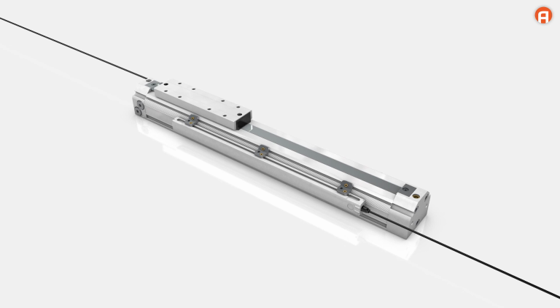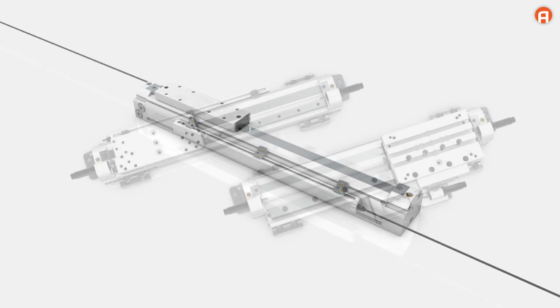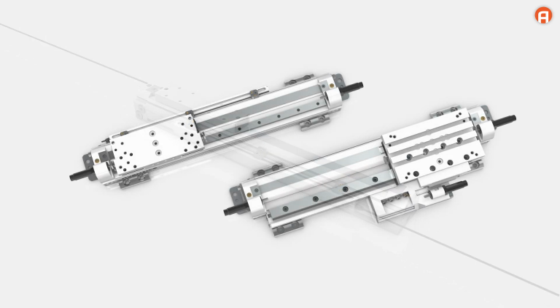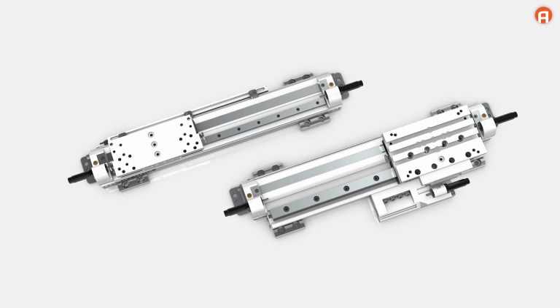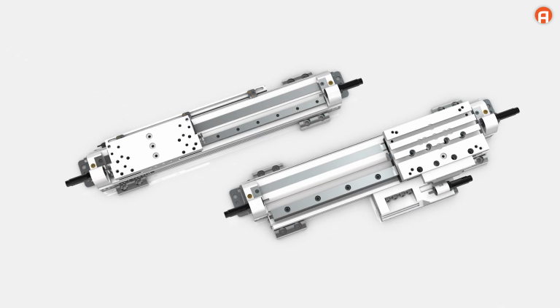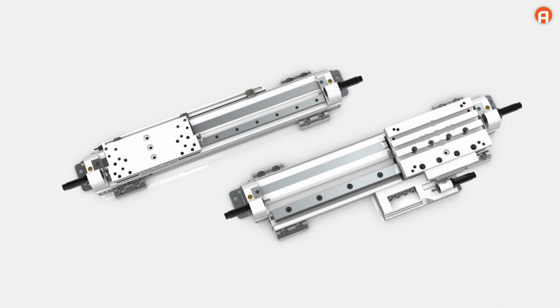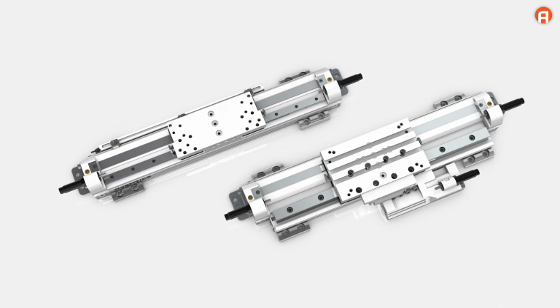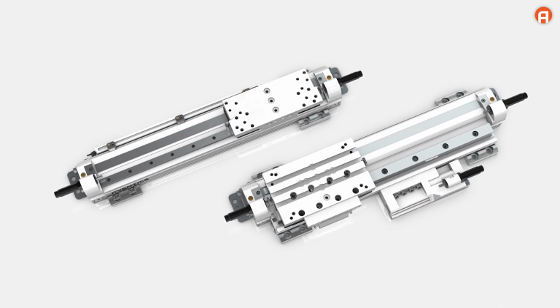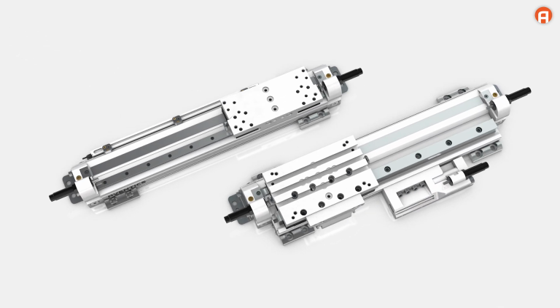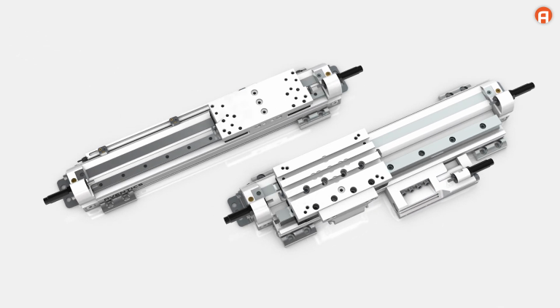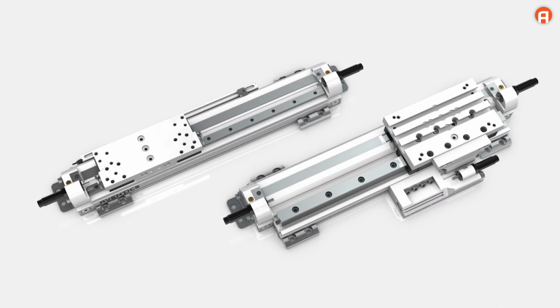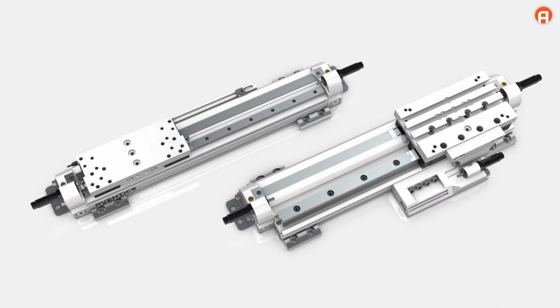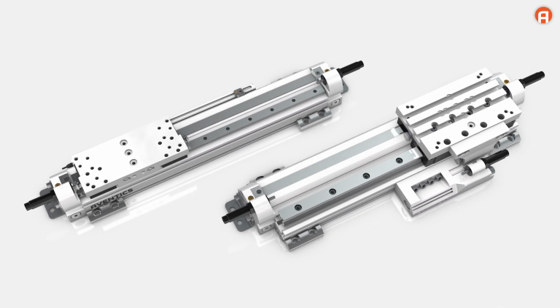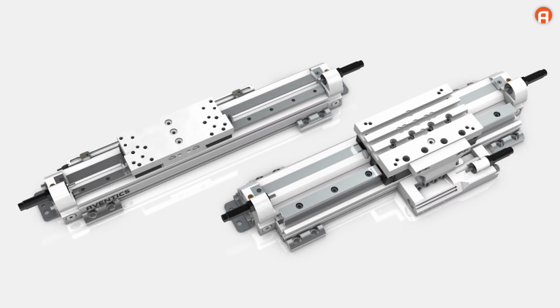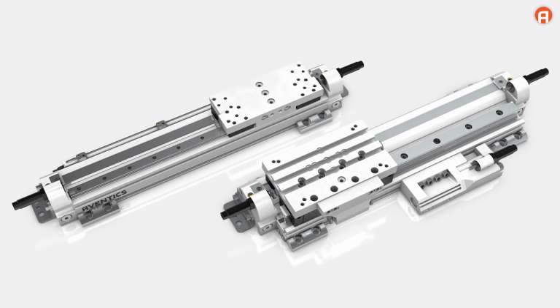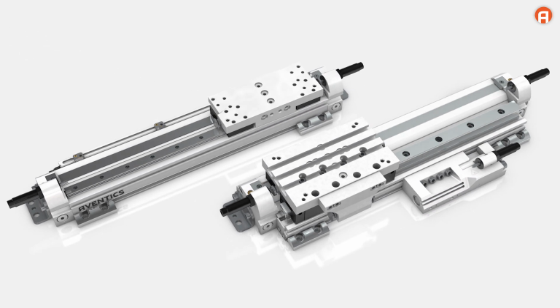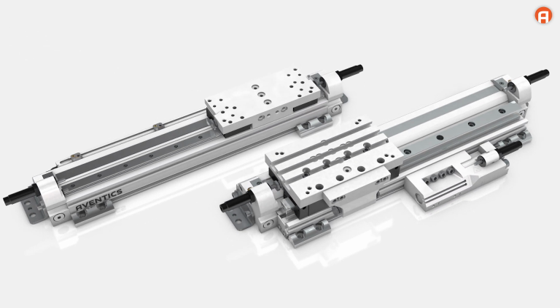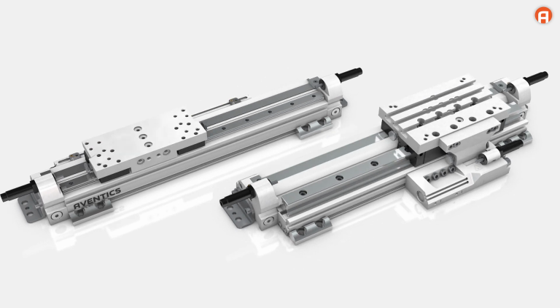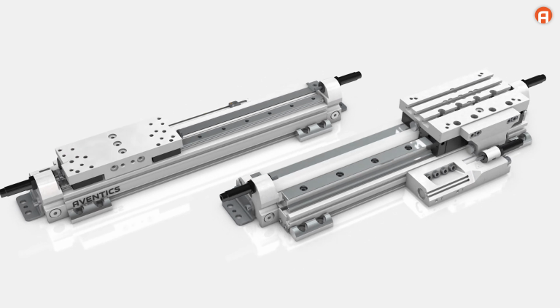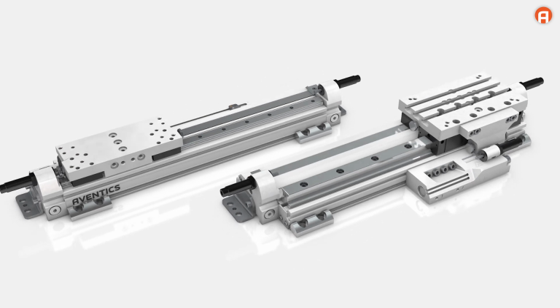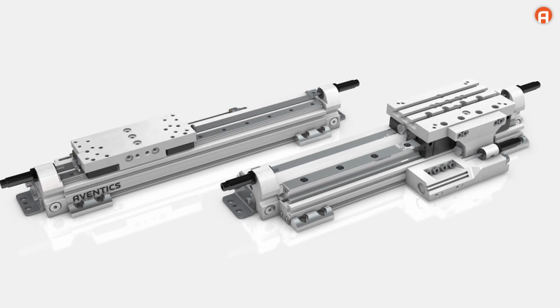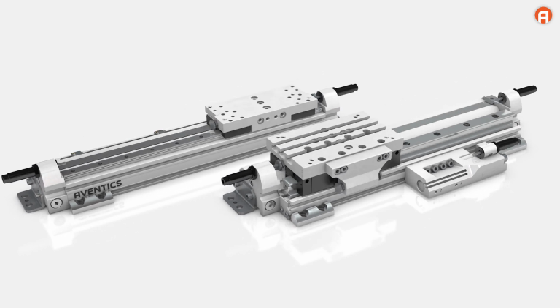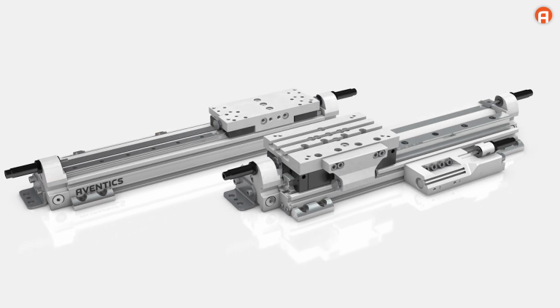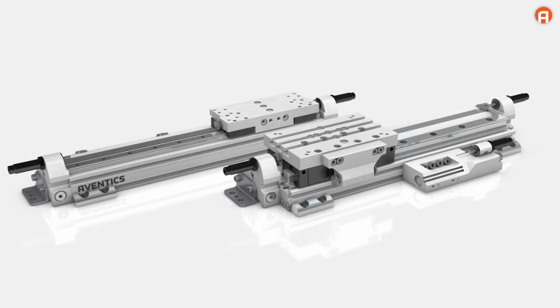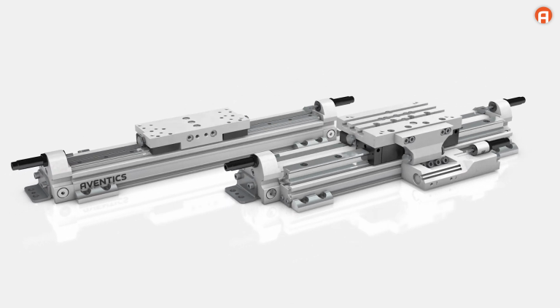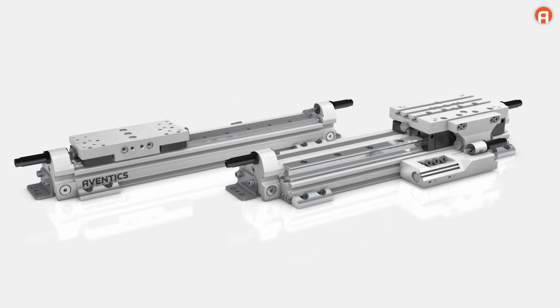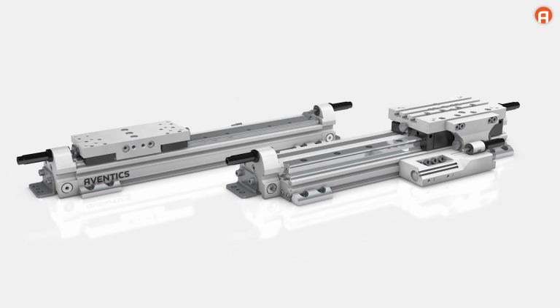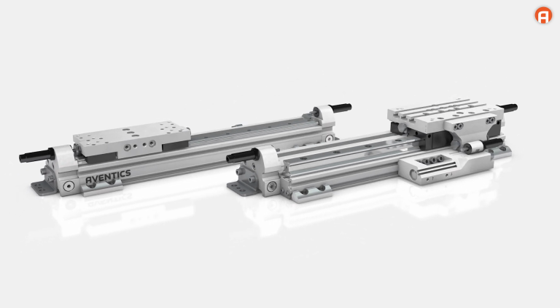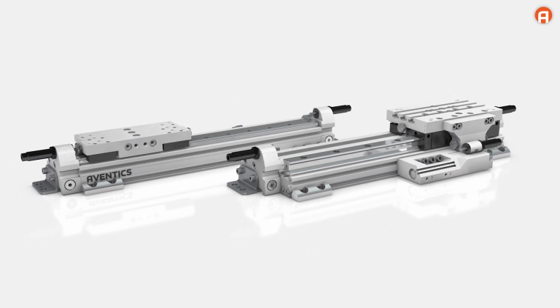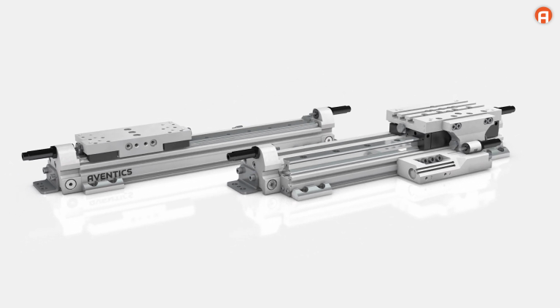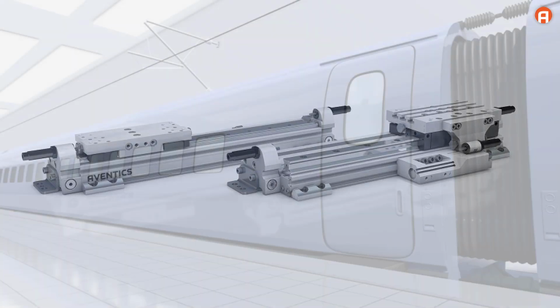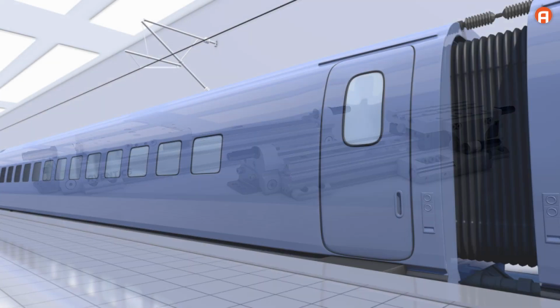The RTC rodless cylinder is also available with an ultra precise rail guide, as a compact guide version, and as a heavy duty version for high loads.